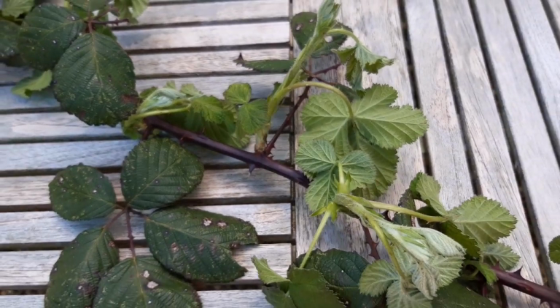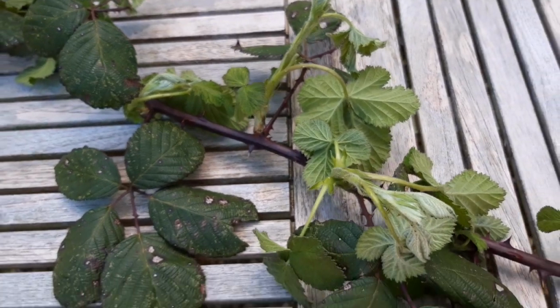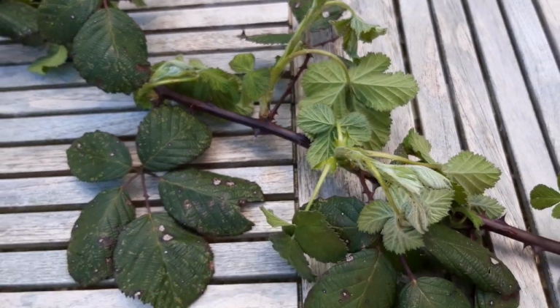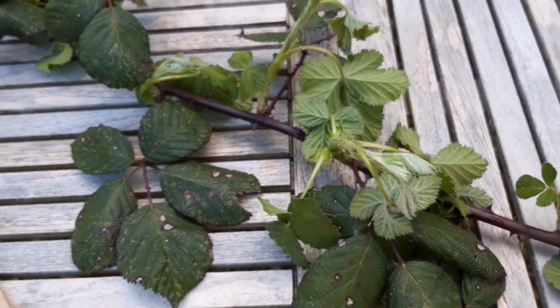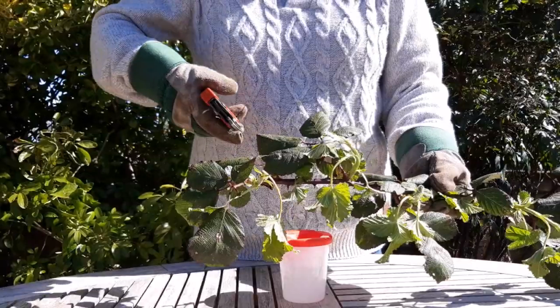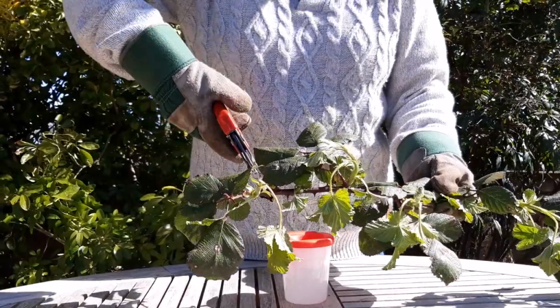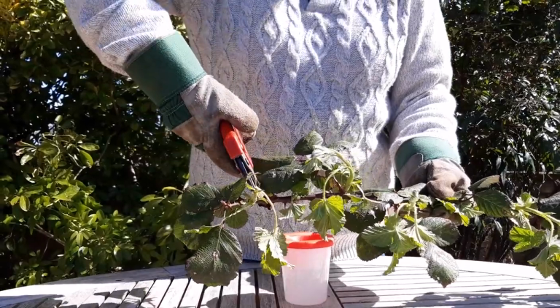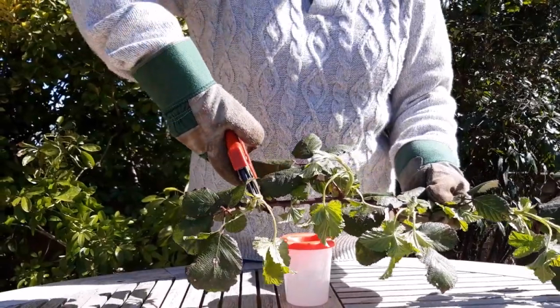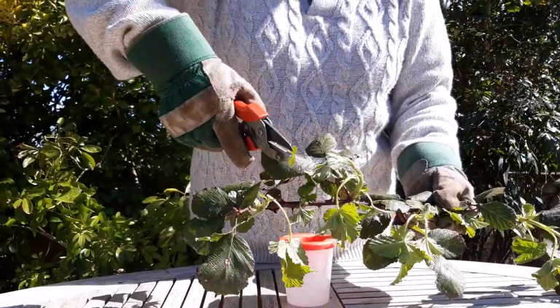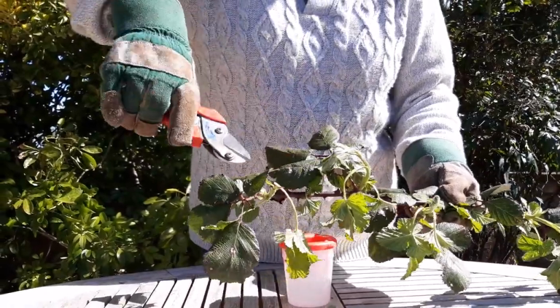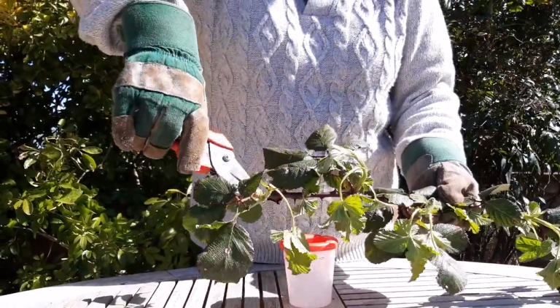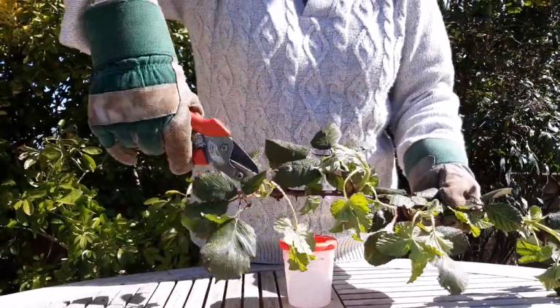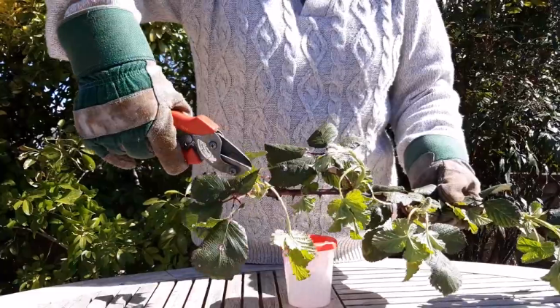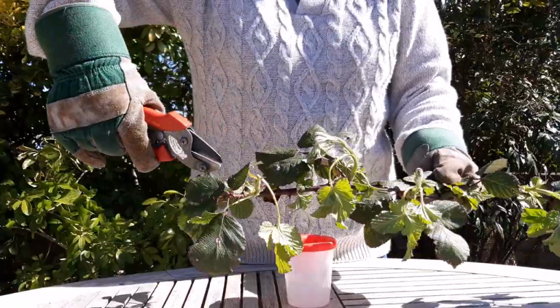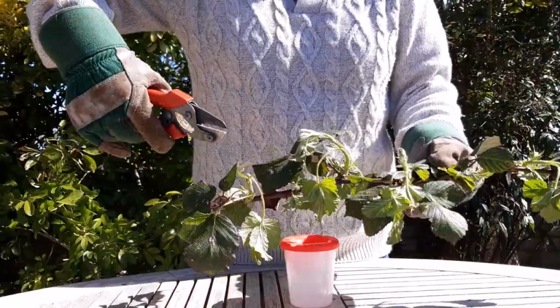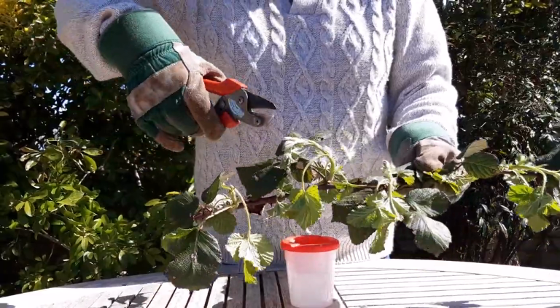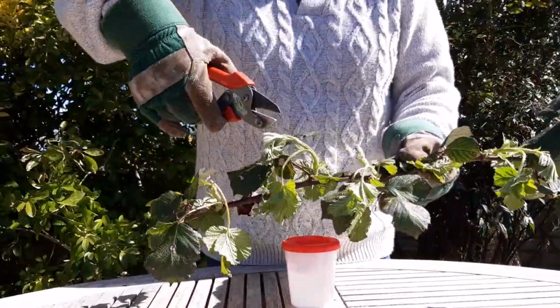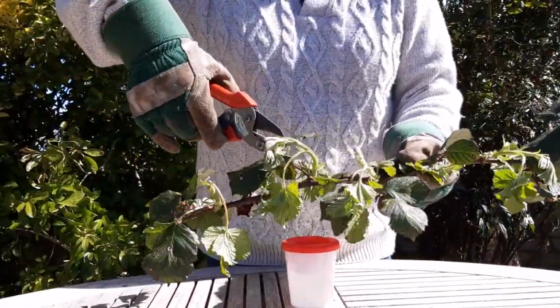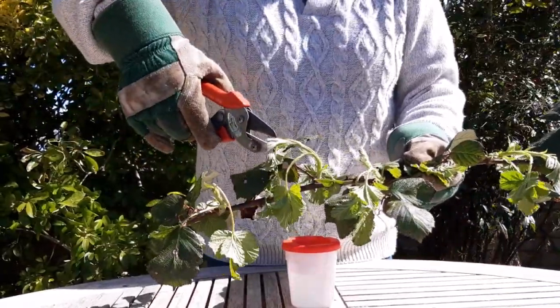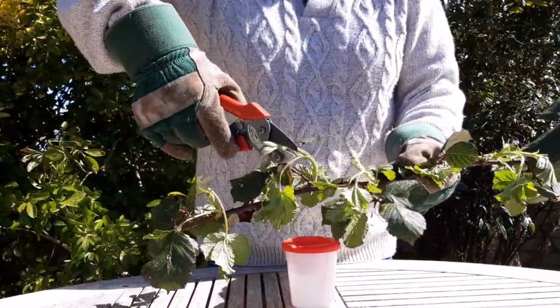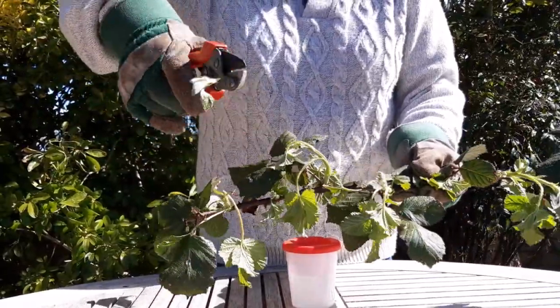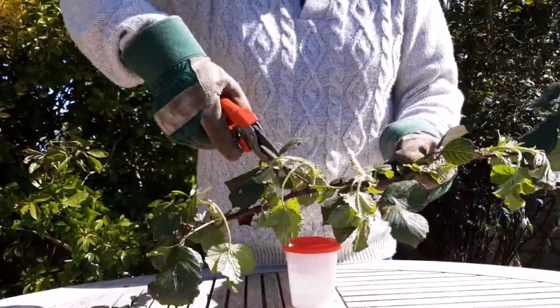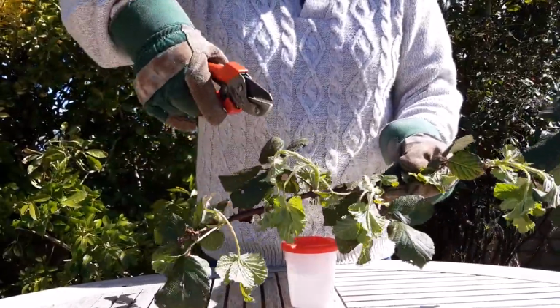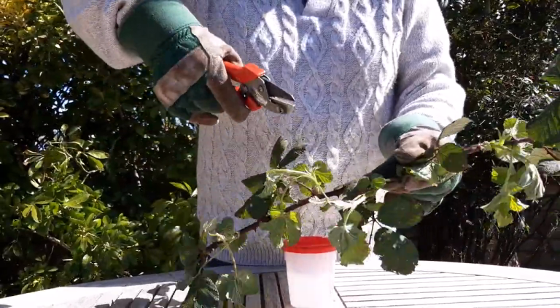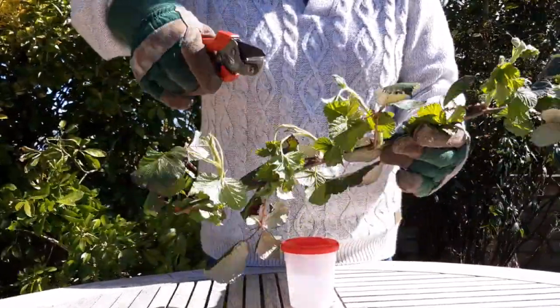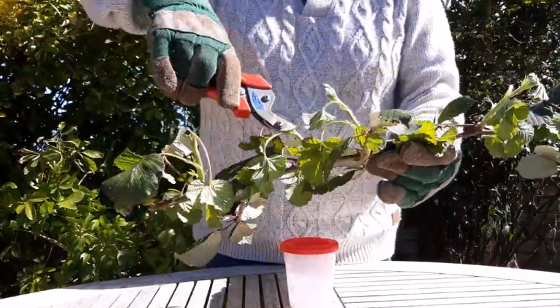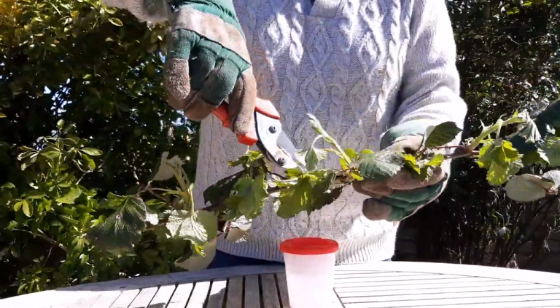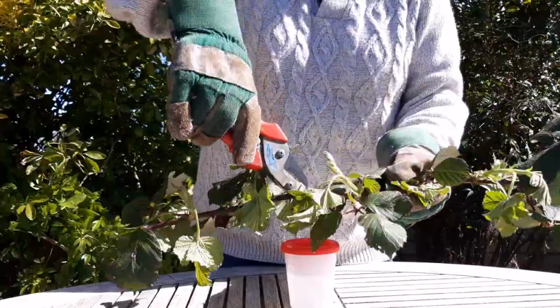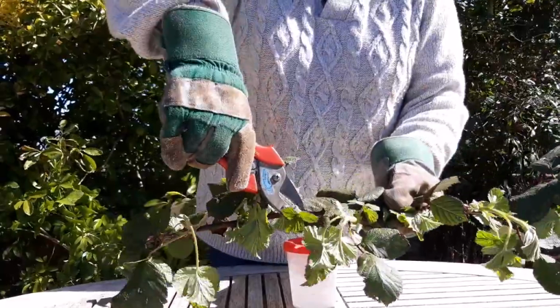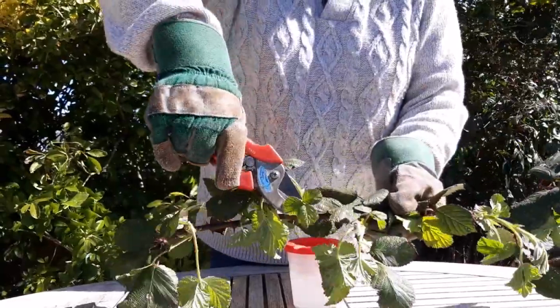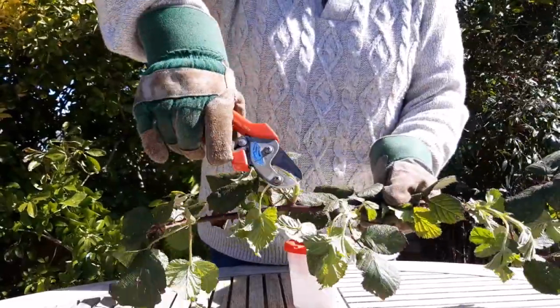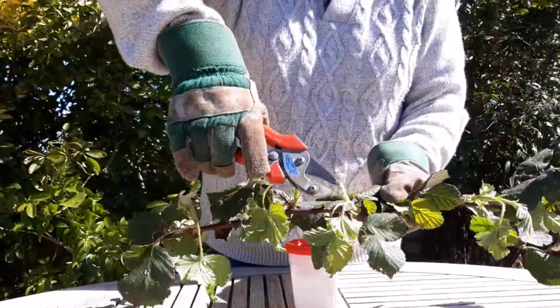Cut off the very small, soft leaves with a pair of sharp secateurs. Remember, you are doing this because the very small new growth can be harmful to stick insects.